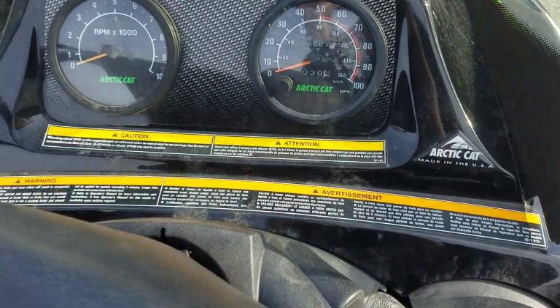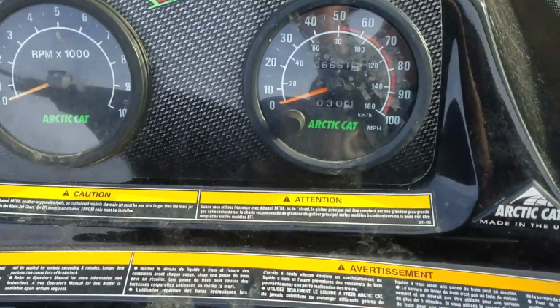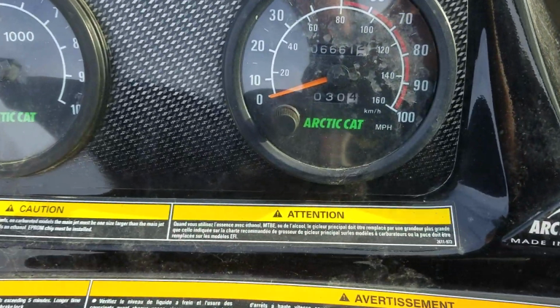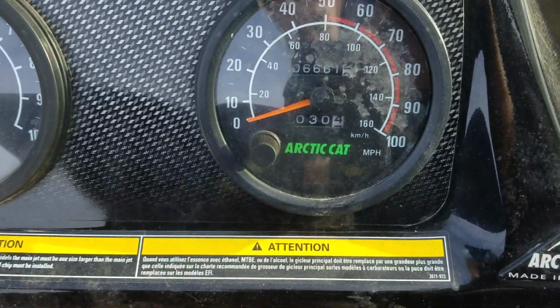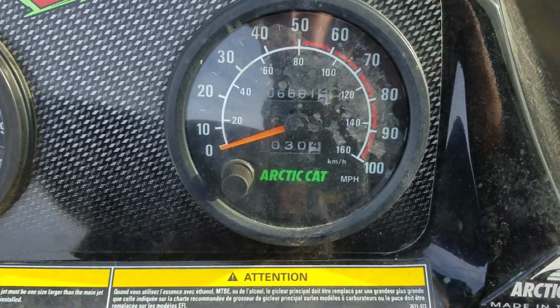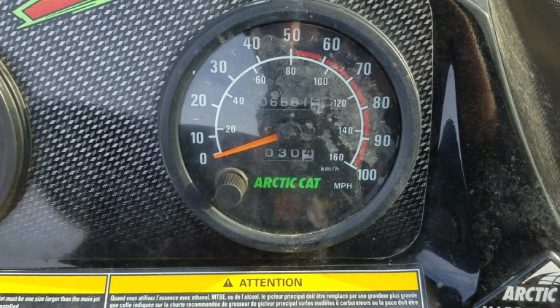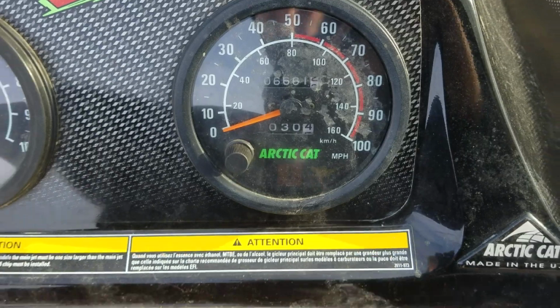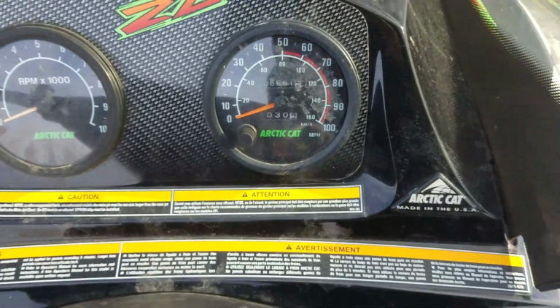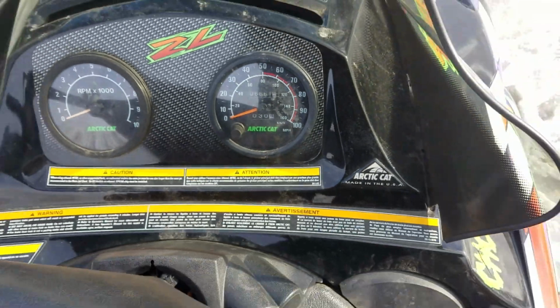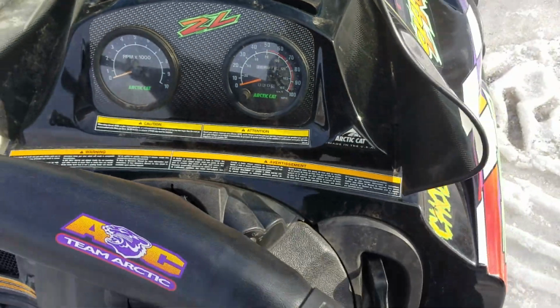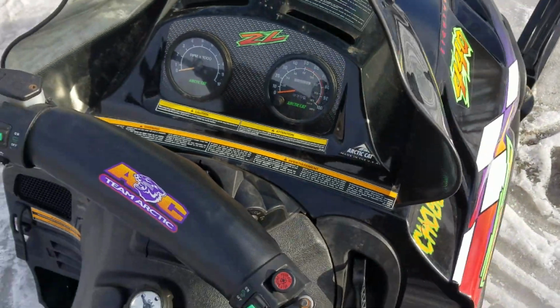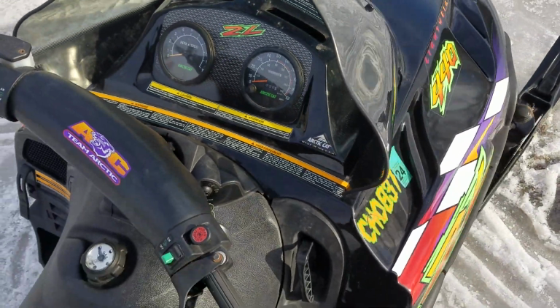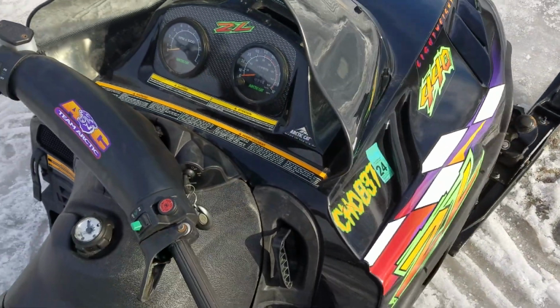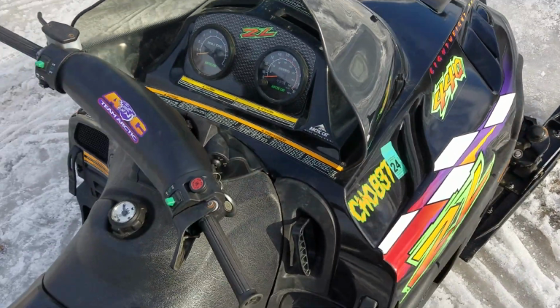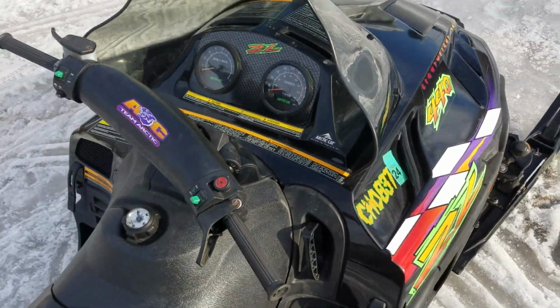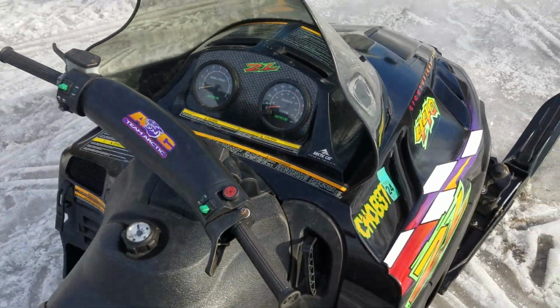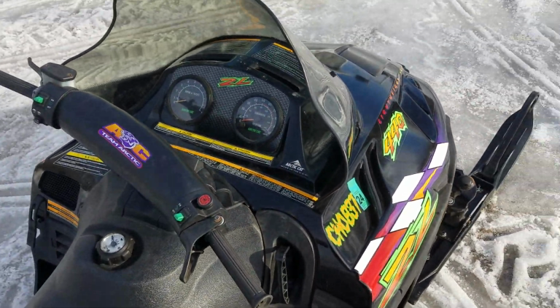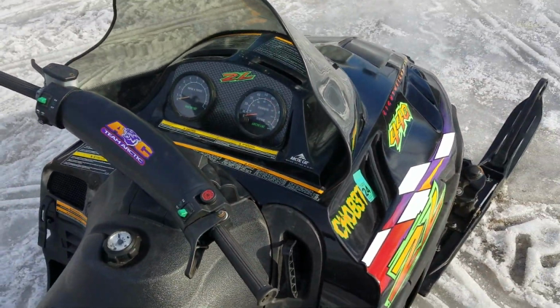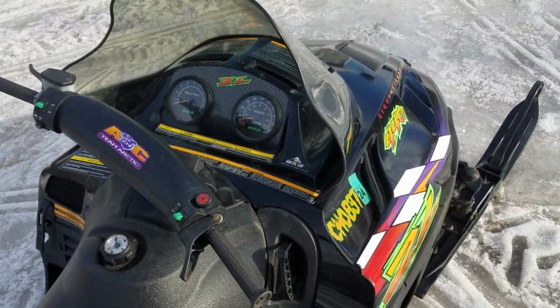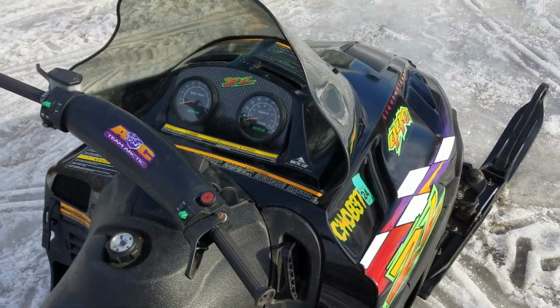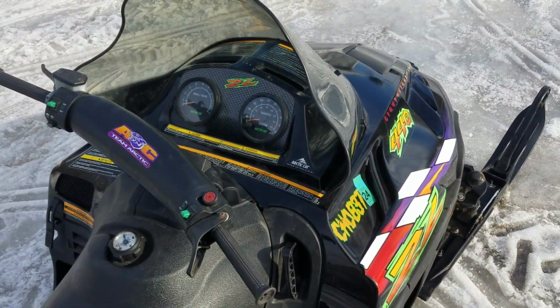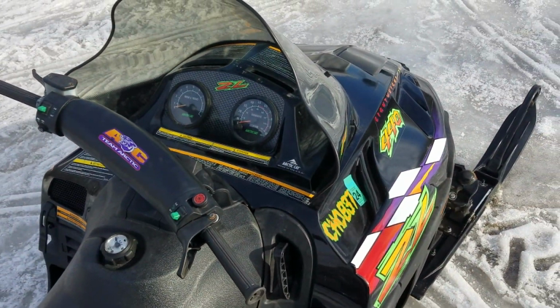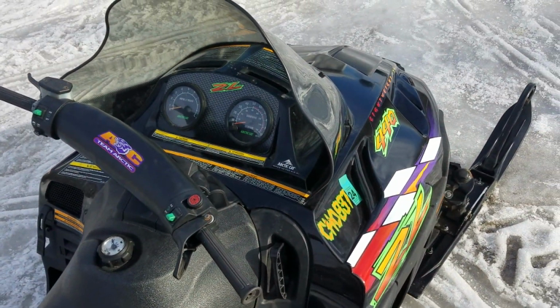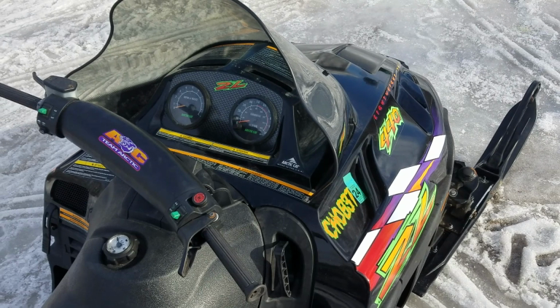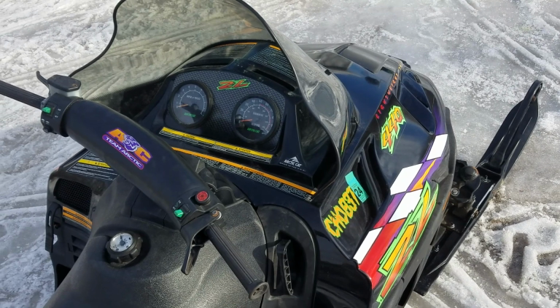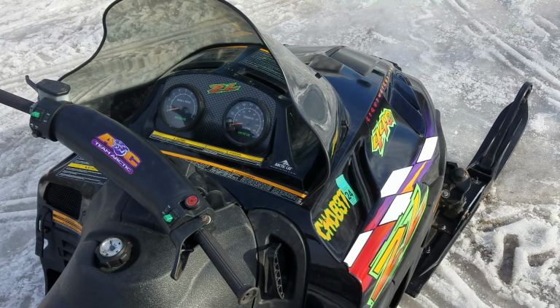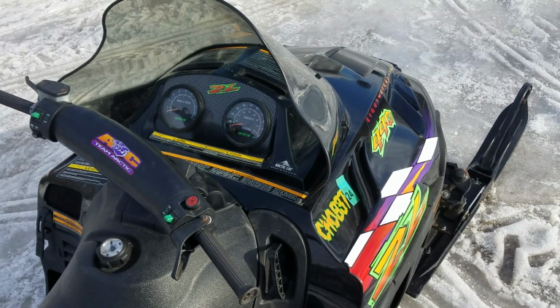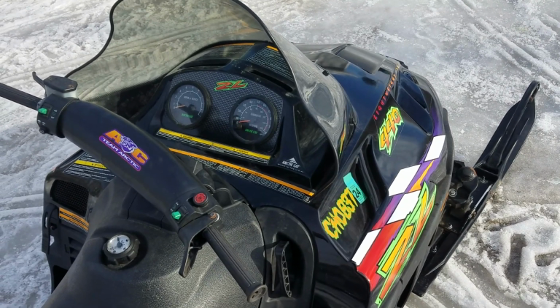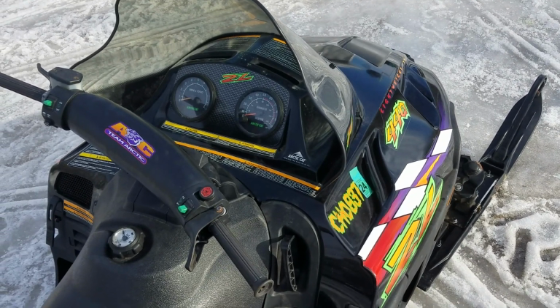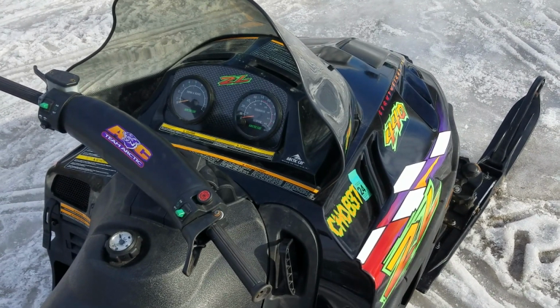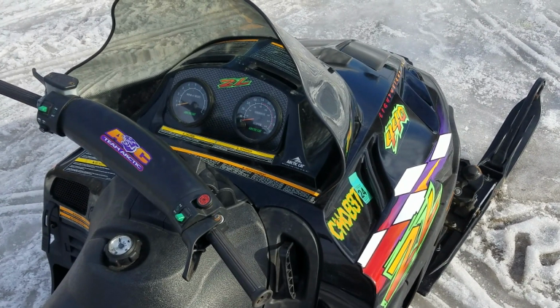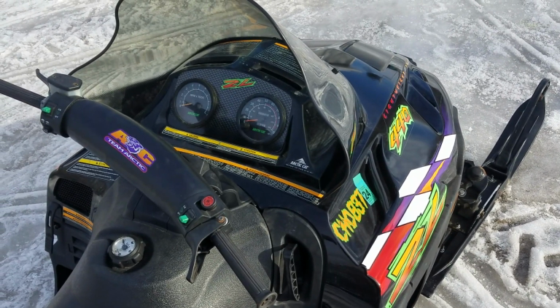It's got 6,600 miles on the chassis. A previous owner did check the odometer on the other sled and it was at about 2,500, so the motor itself only has about 2,500 miles on it.